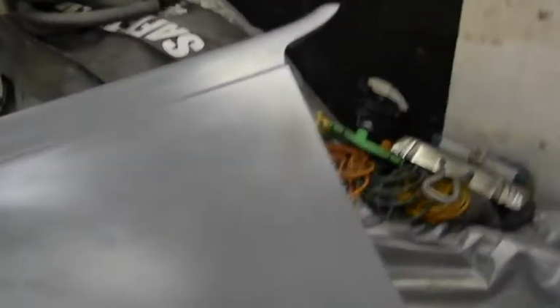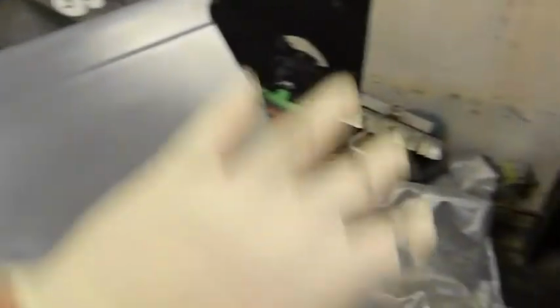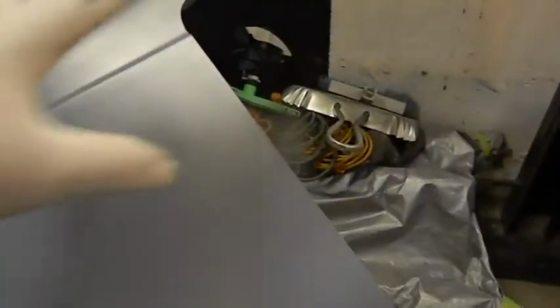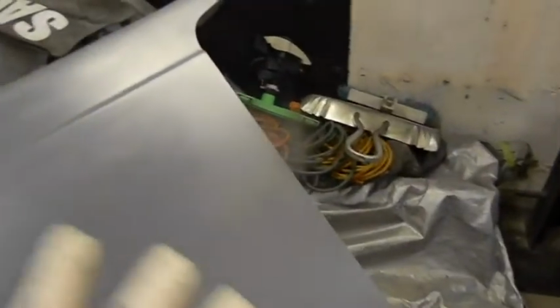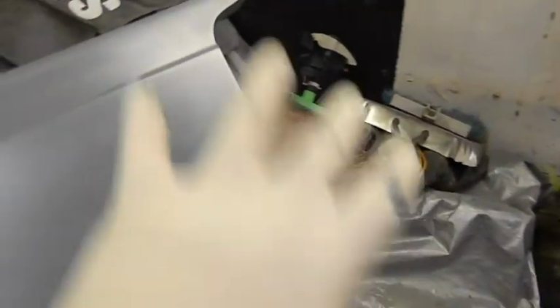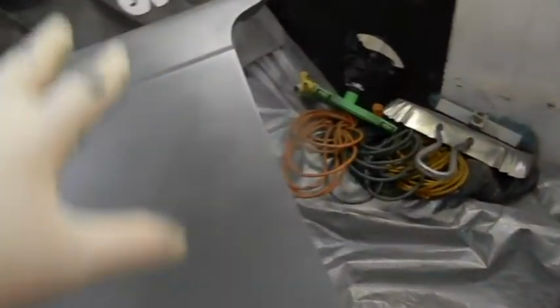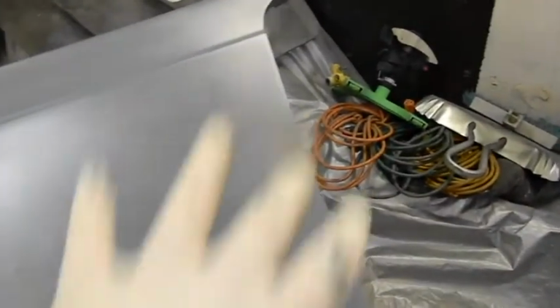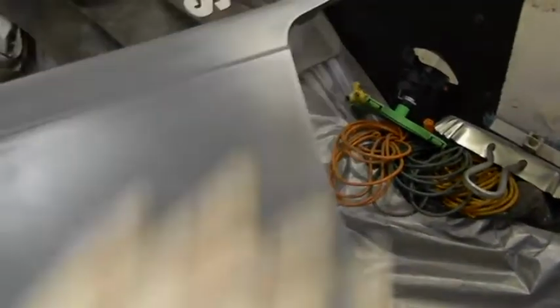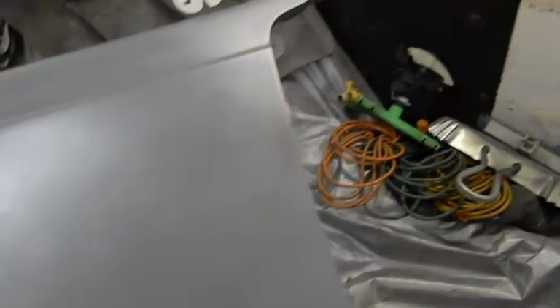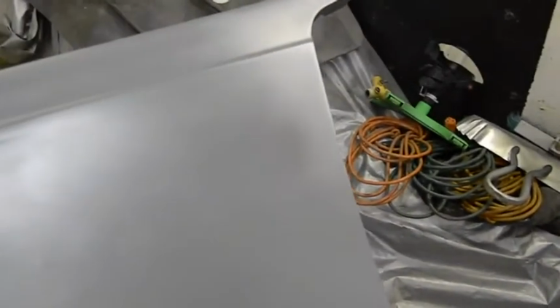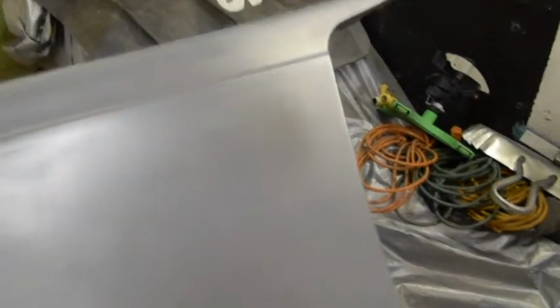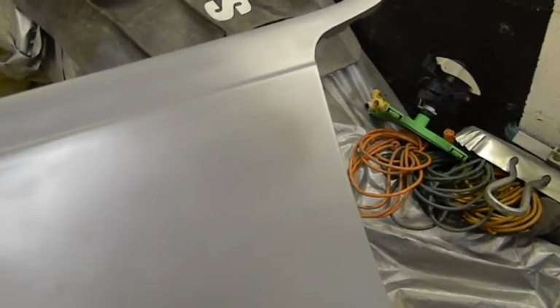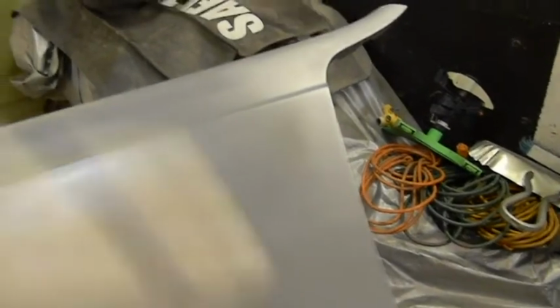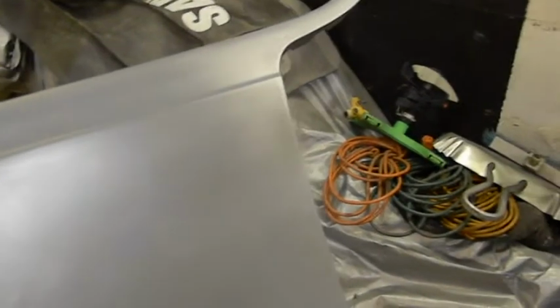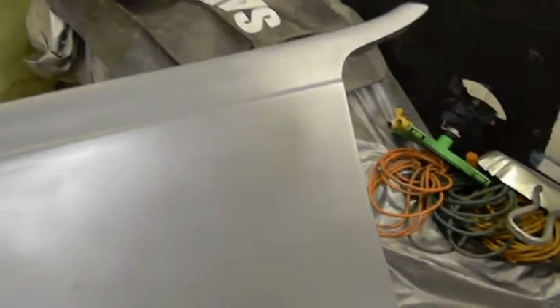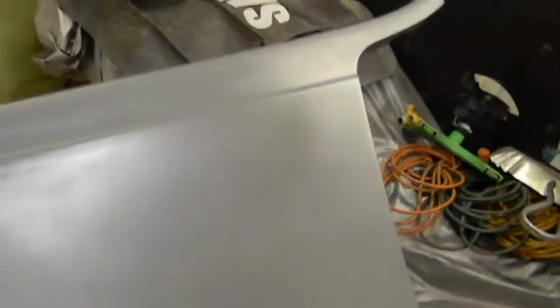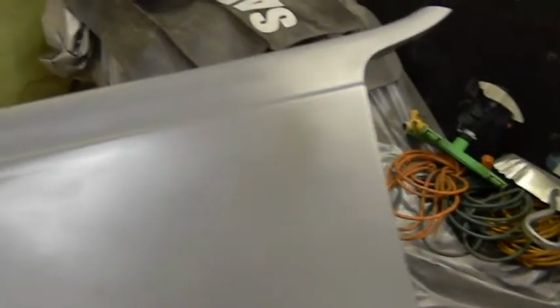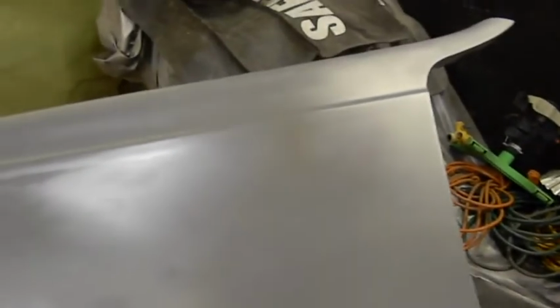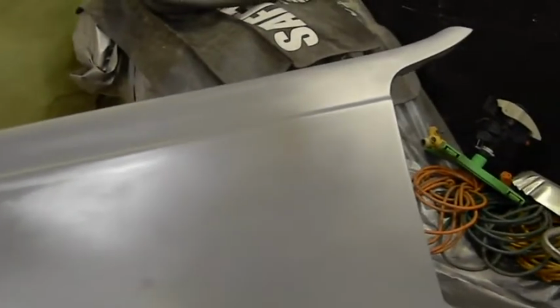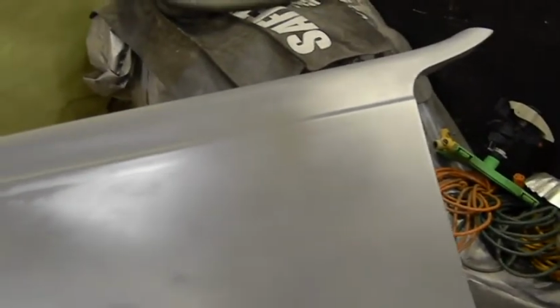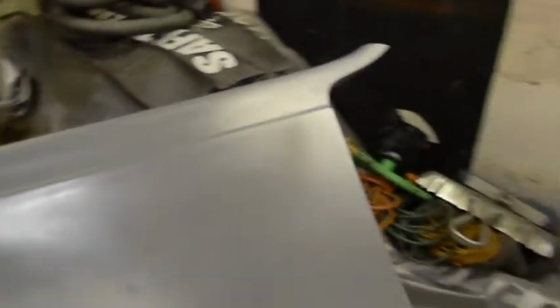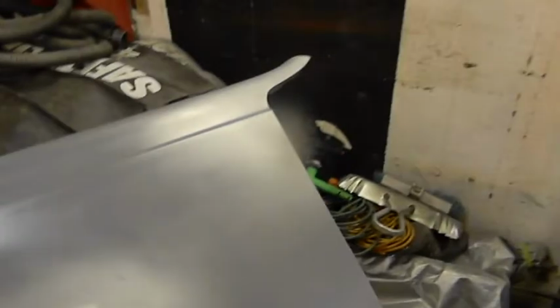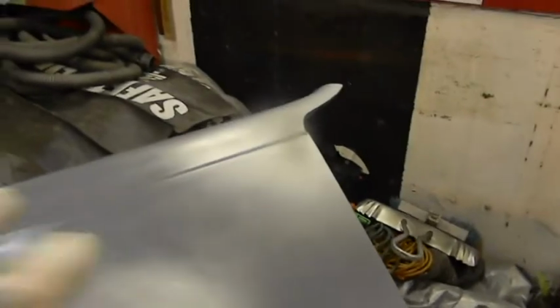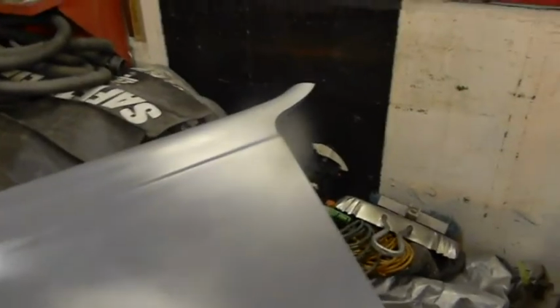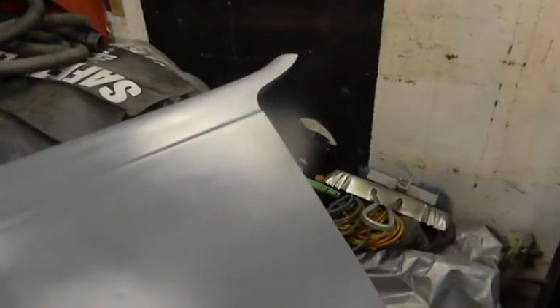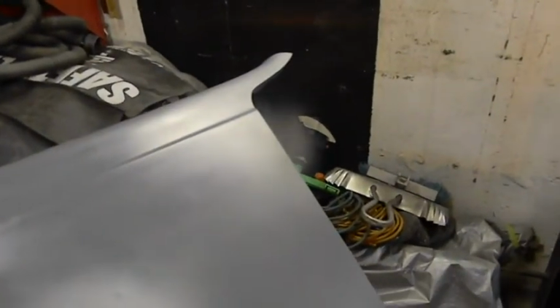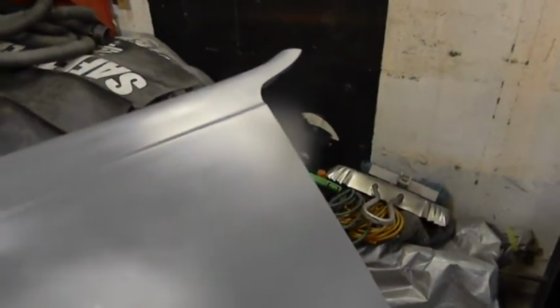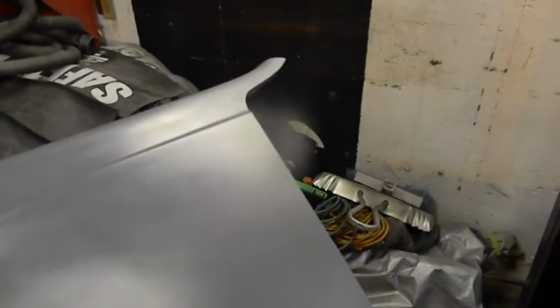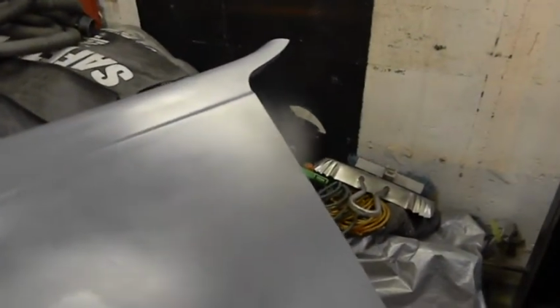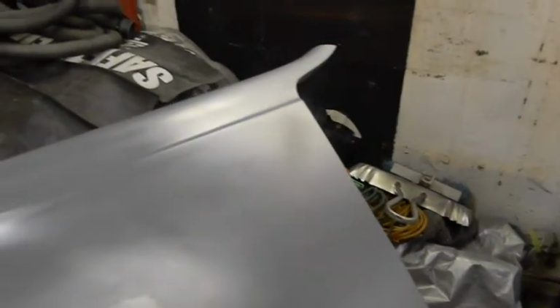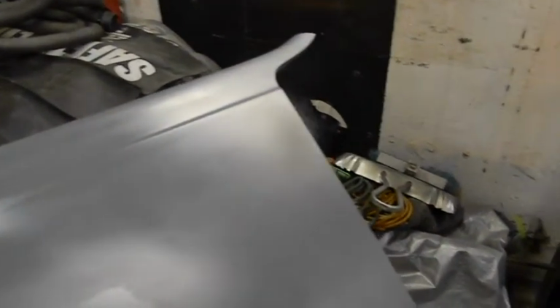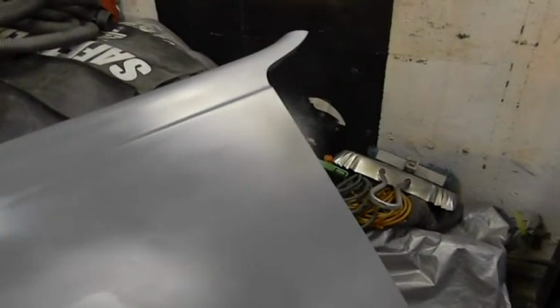This area is going to dry a little different — that's self-etching polymer in it, as opposed to bare metal. So even after the second coat it might be a little blotchy, but all that stuff disappears when you put the high build on it.